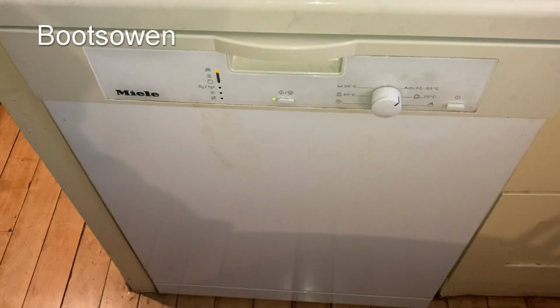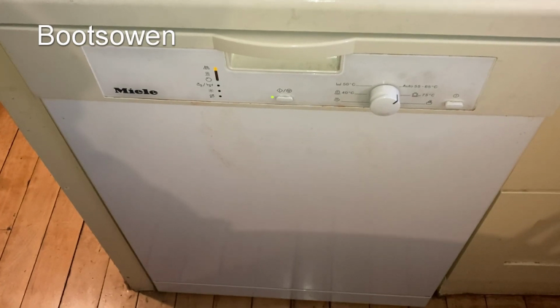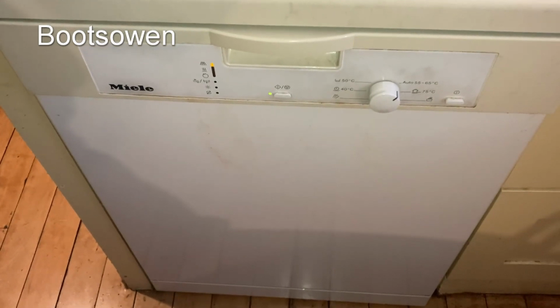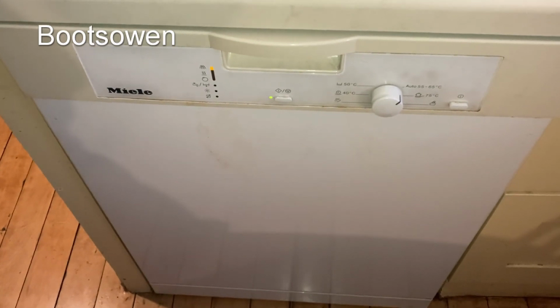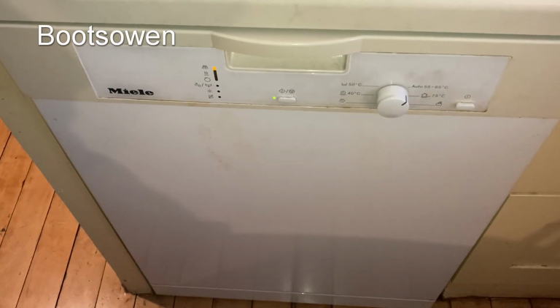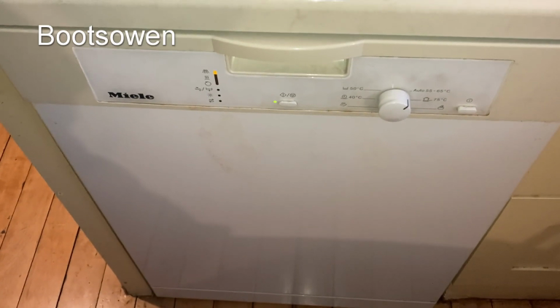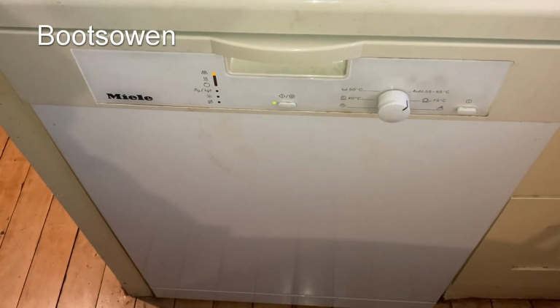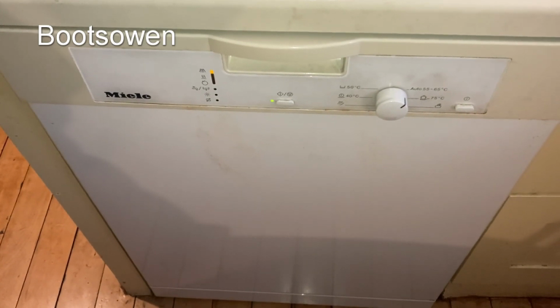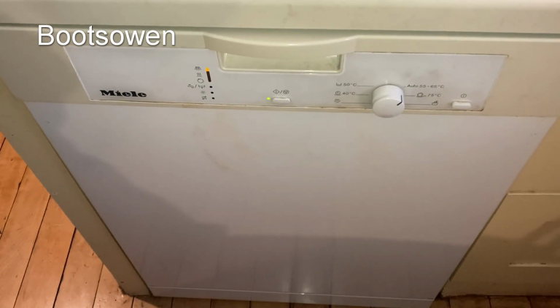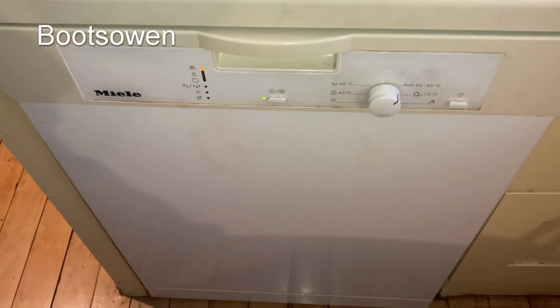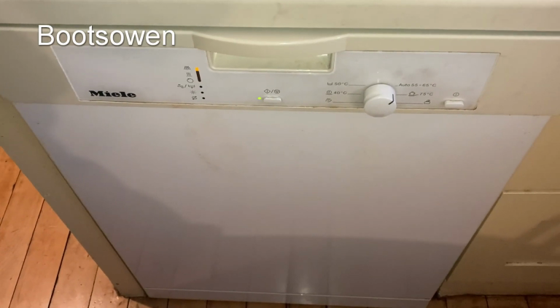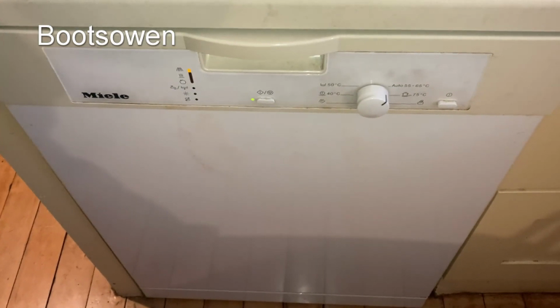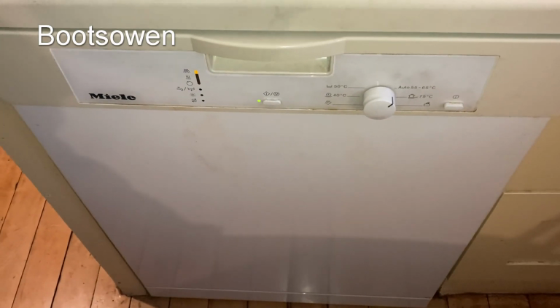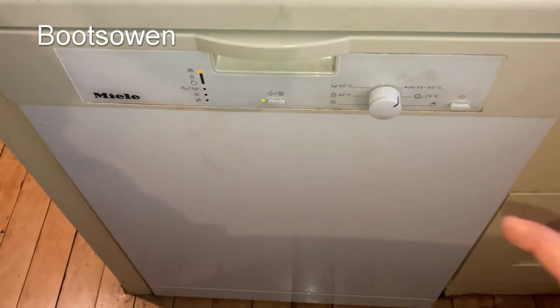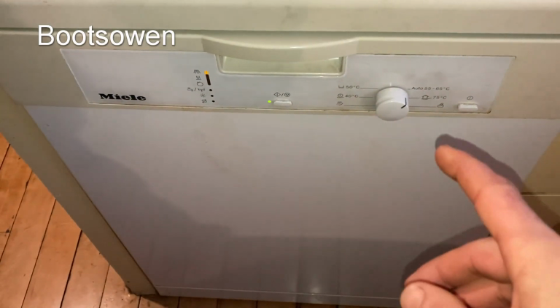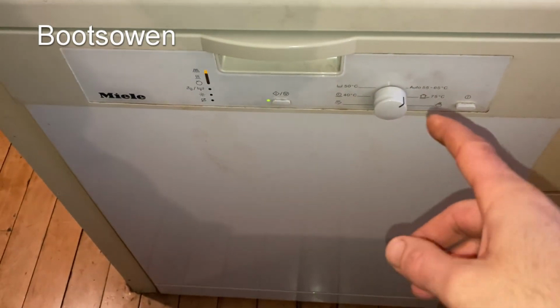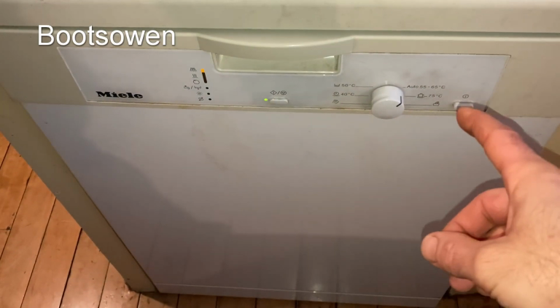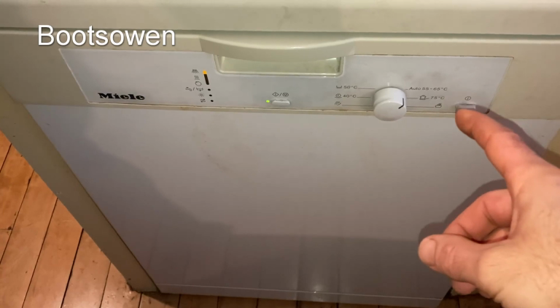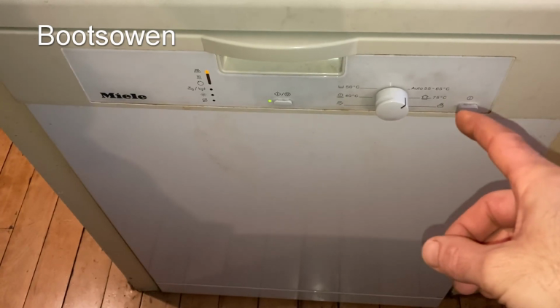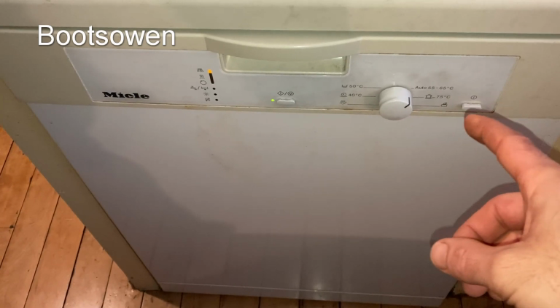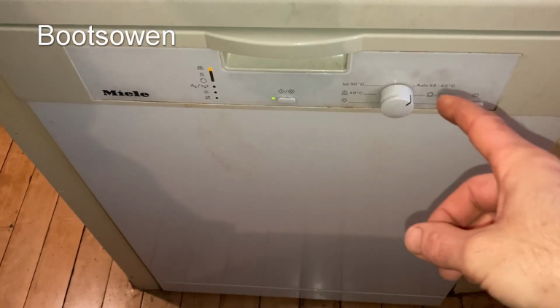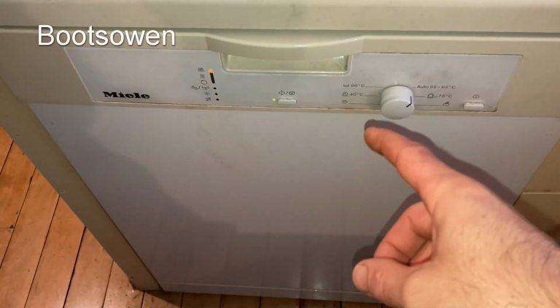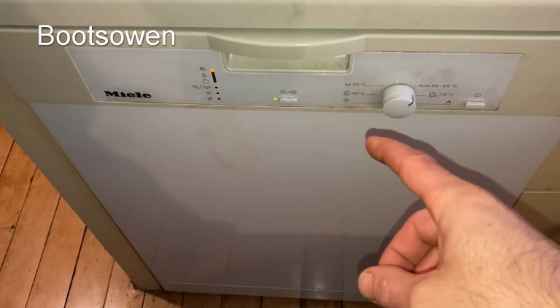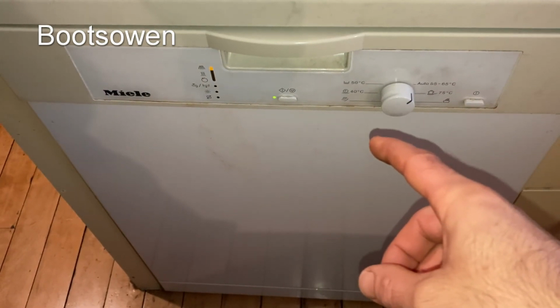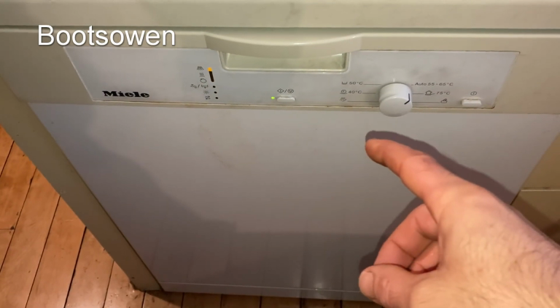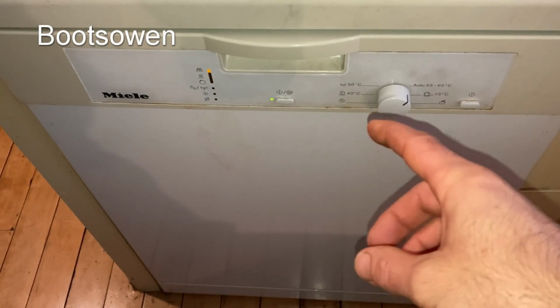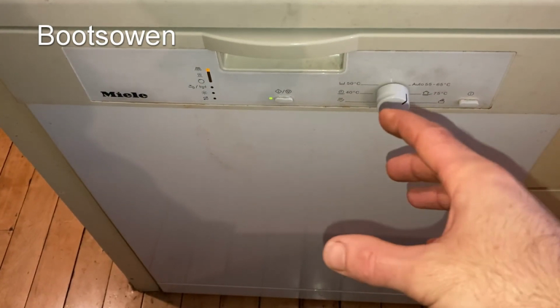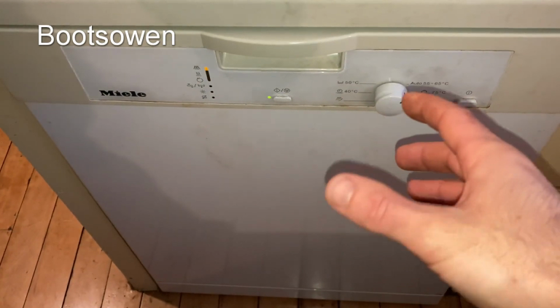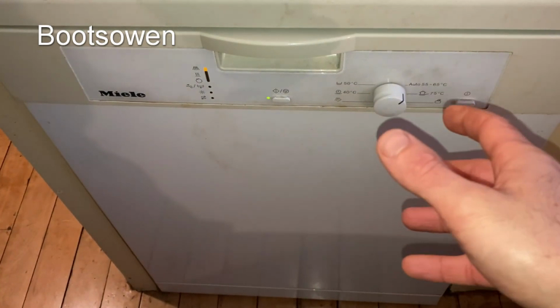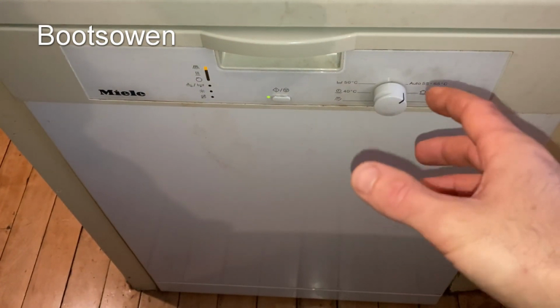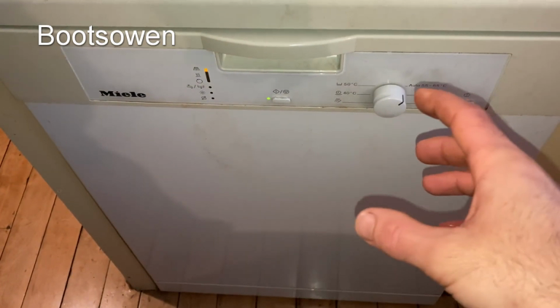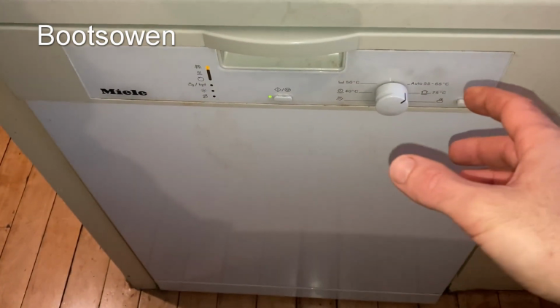Hey there, it's Bootzone here. This is my Miele dishwasher. It has a cold-only fill, but I want to see if it's better to fill it with hot water for the purposes of saving money.